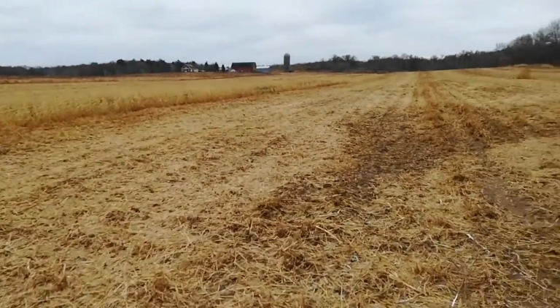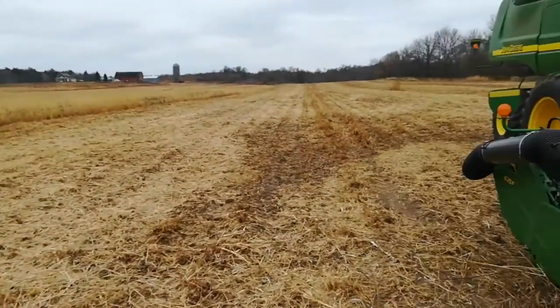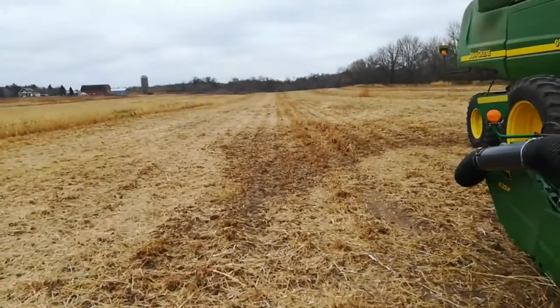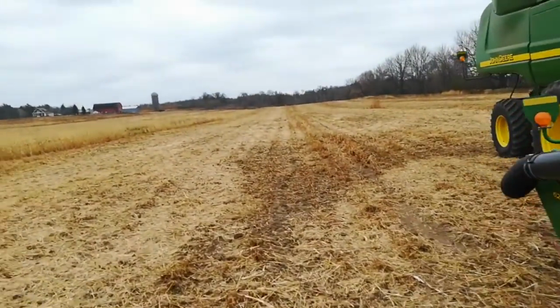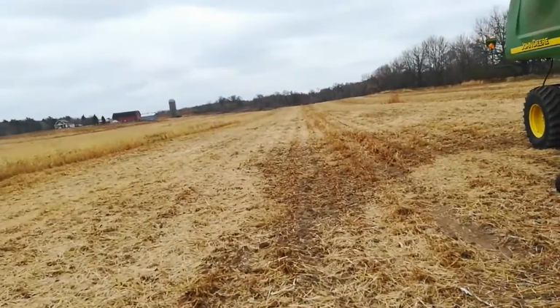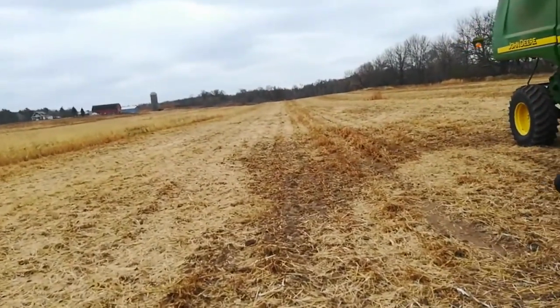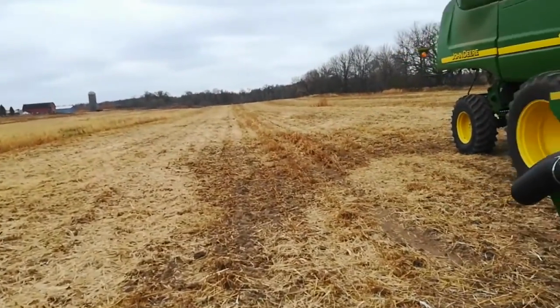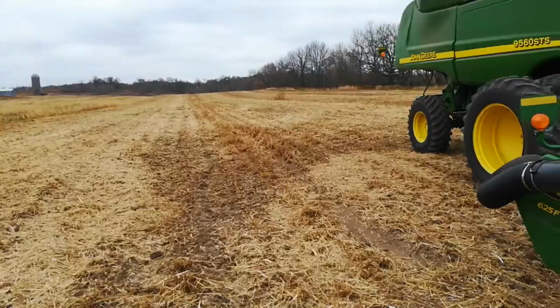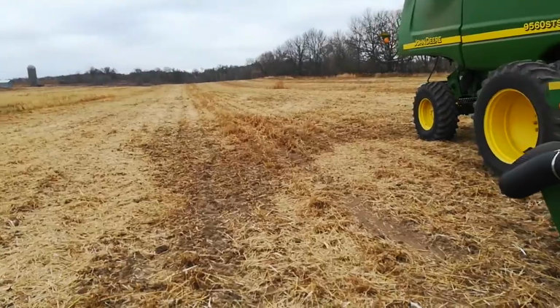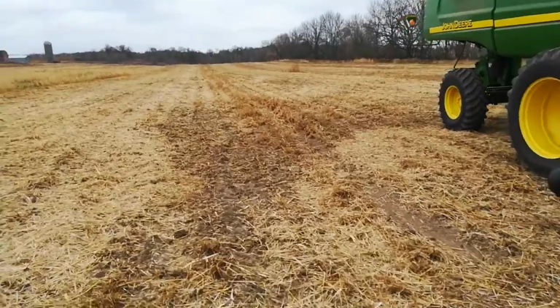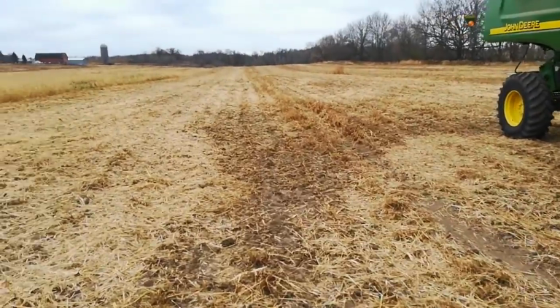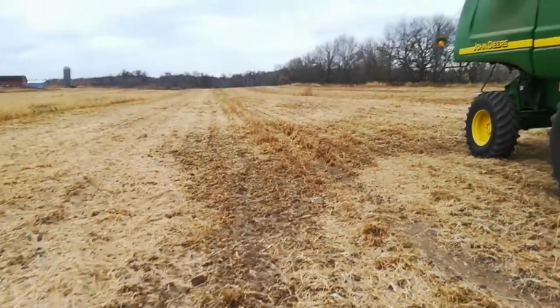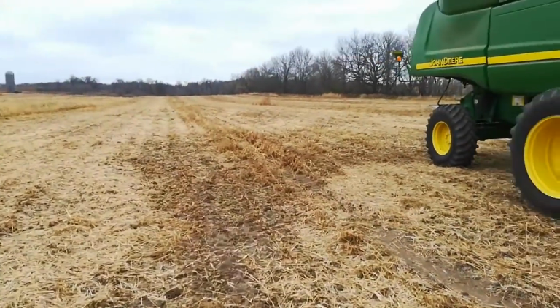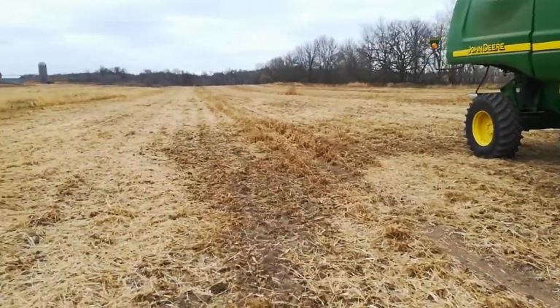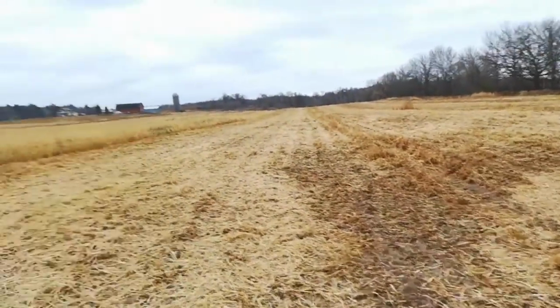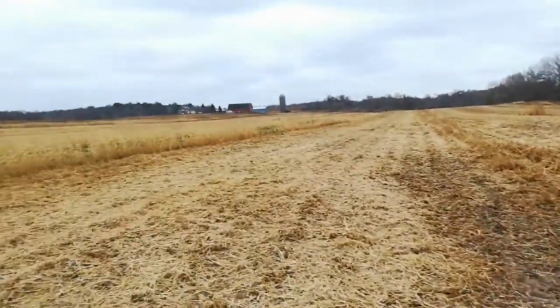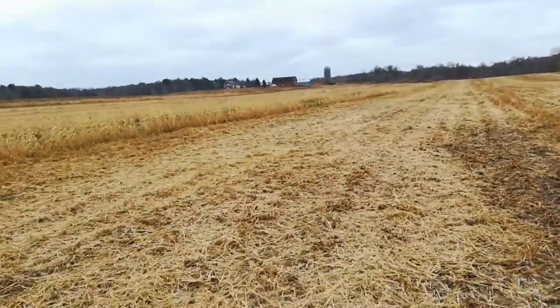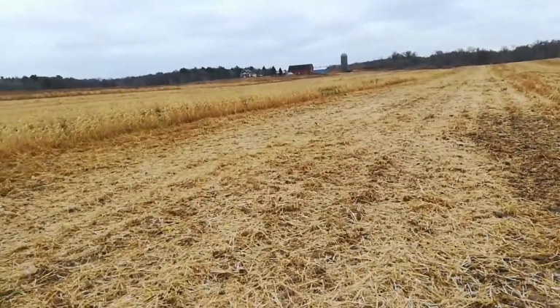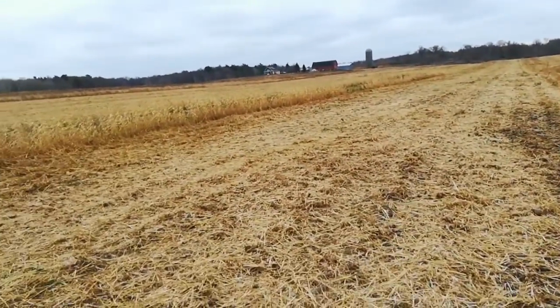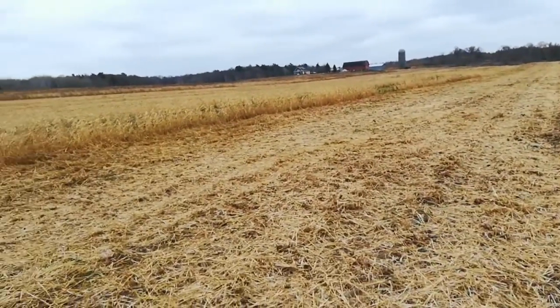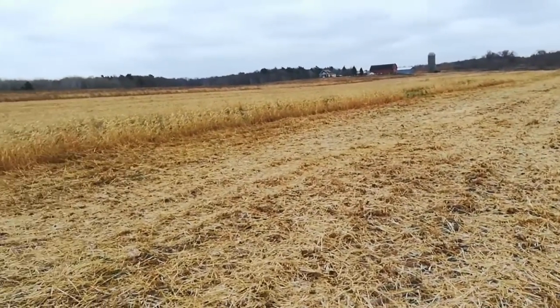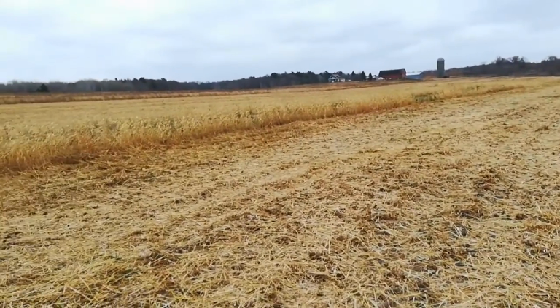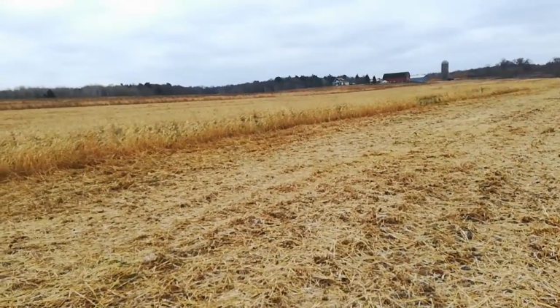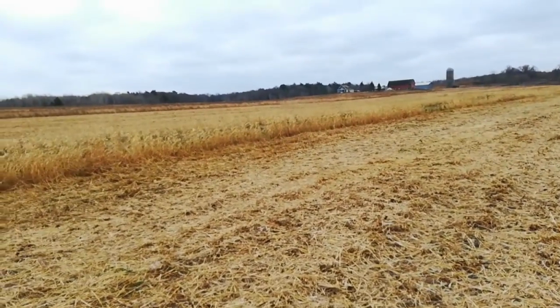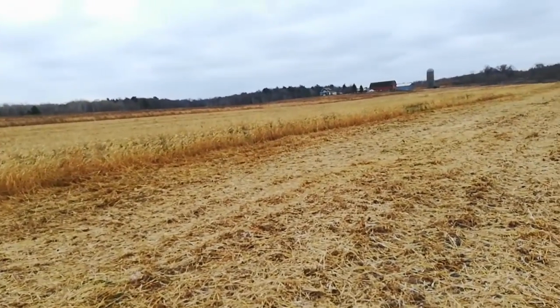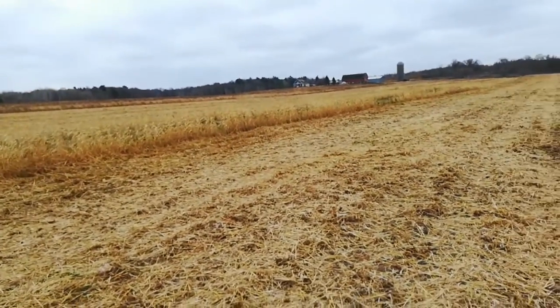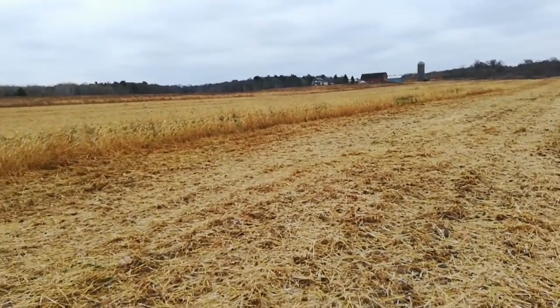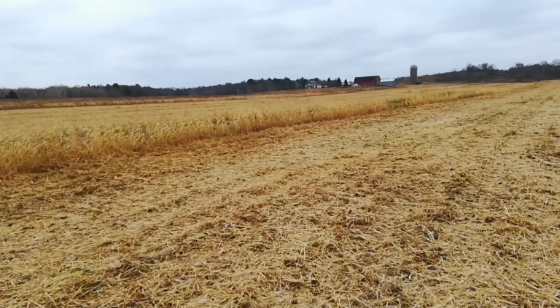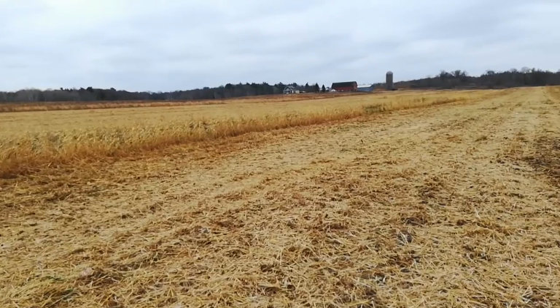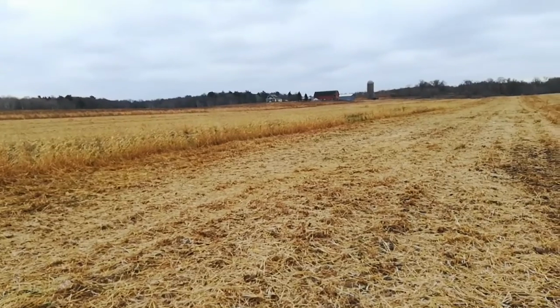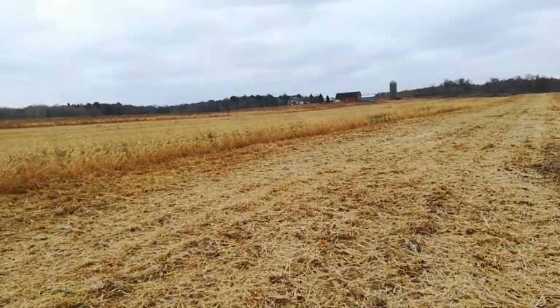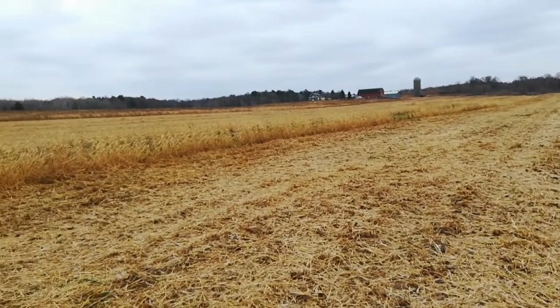Doesn't yield particularly well, but I get a little bit of my seed costs, my input costs back, and we'll try again next year. Not ideal. A lot of things went wrong.